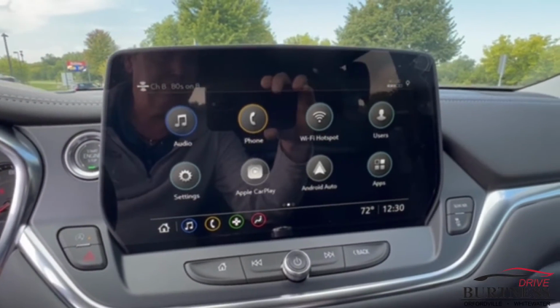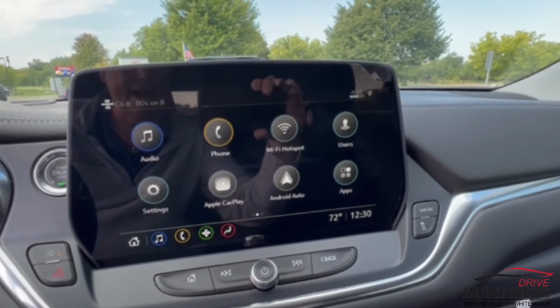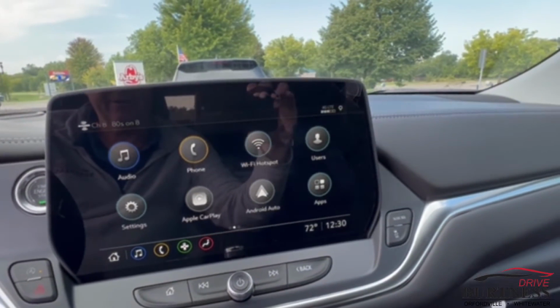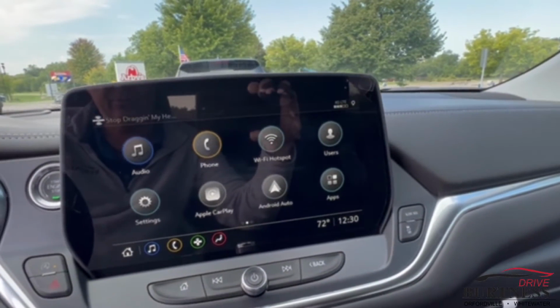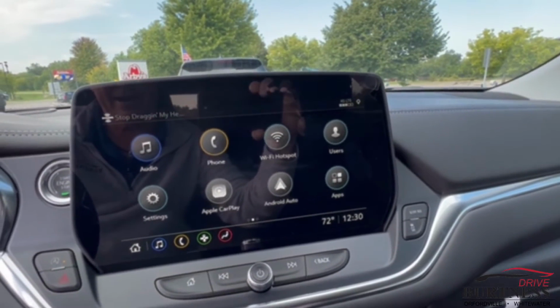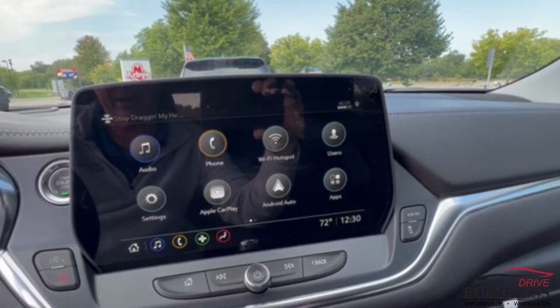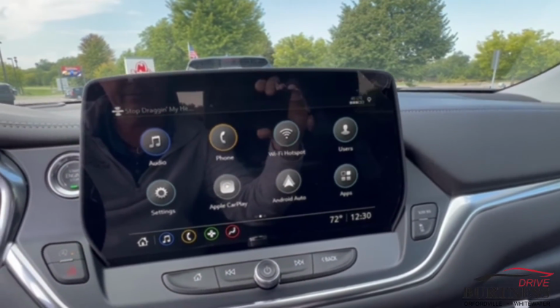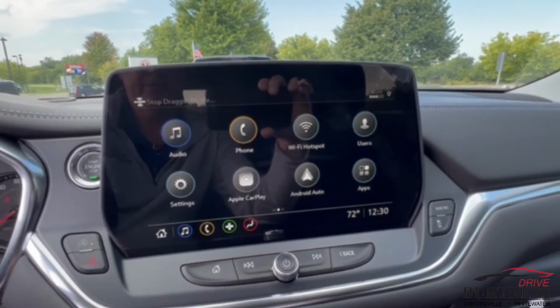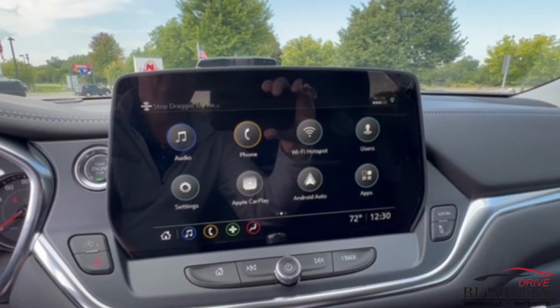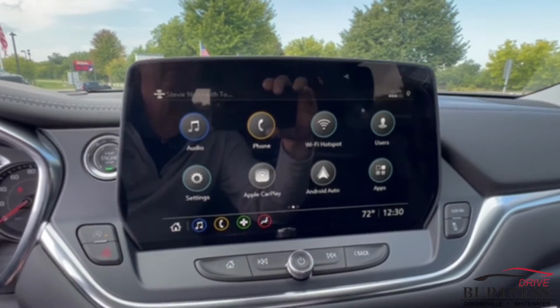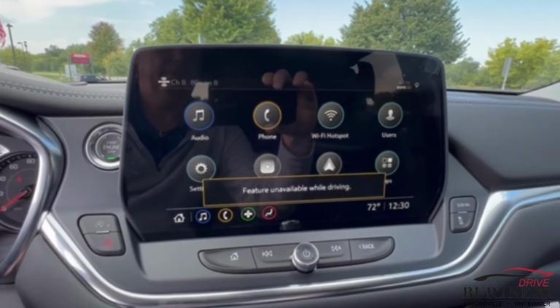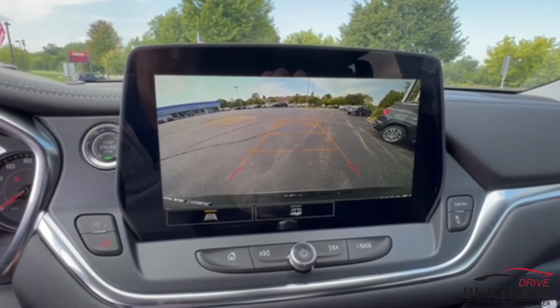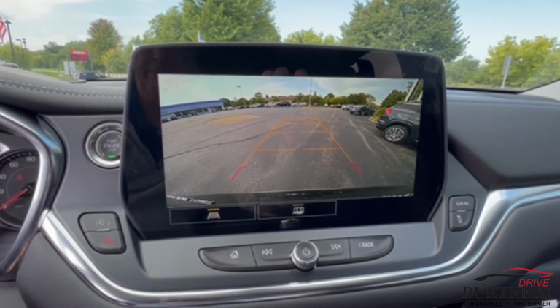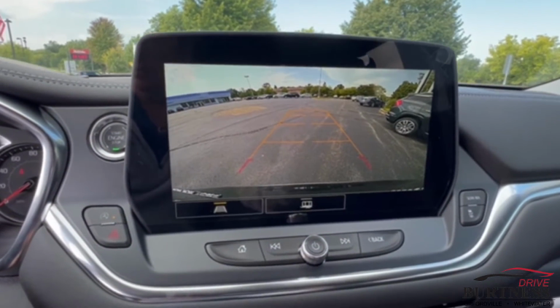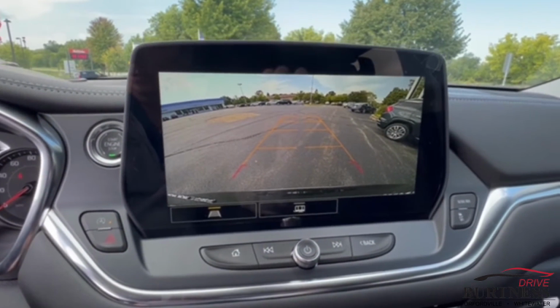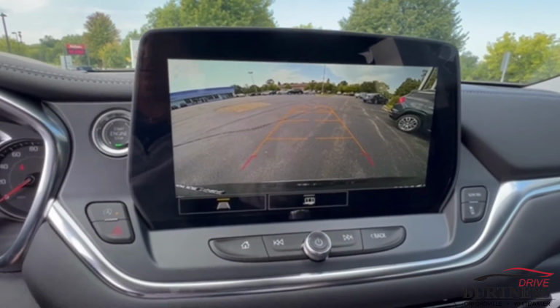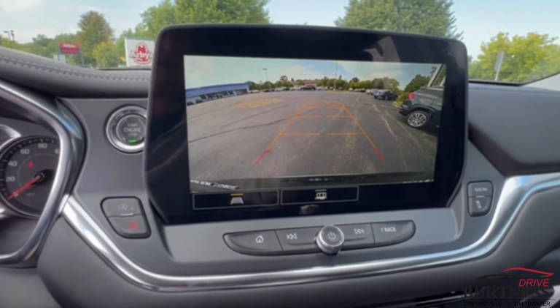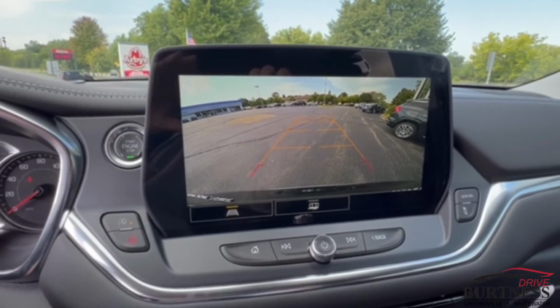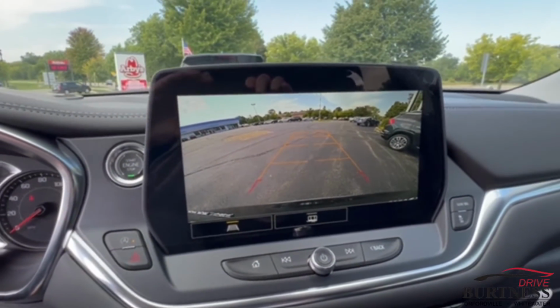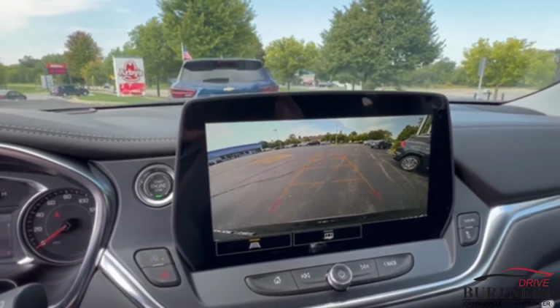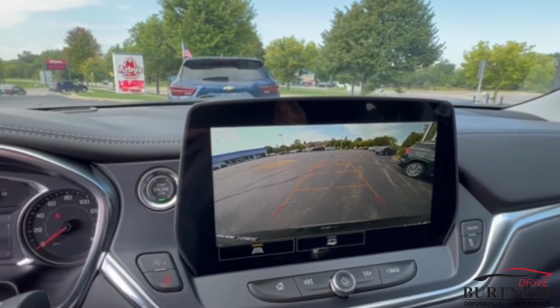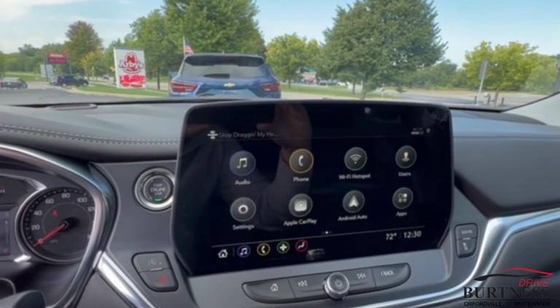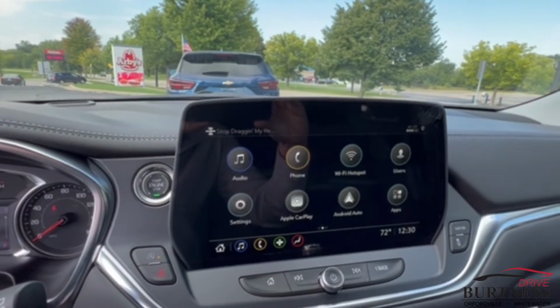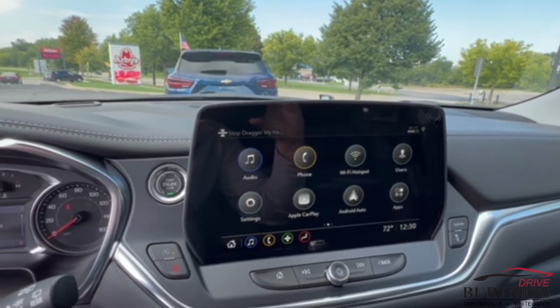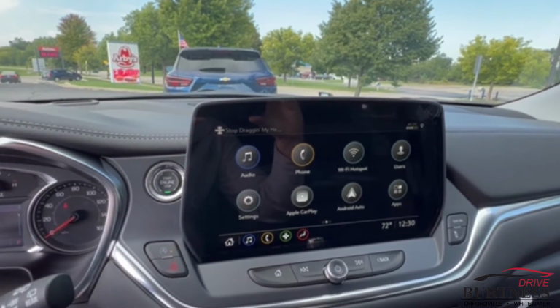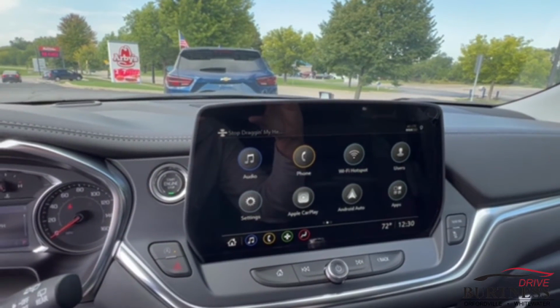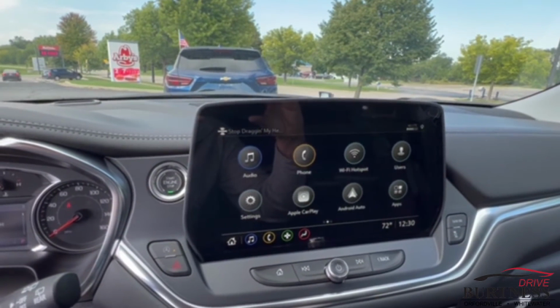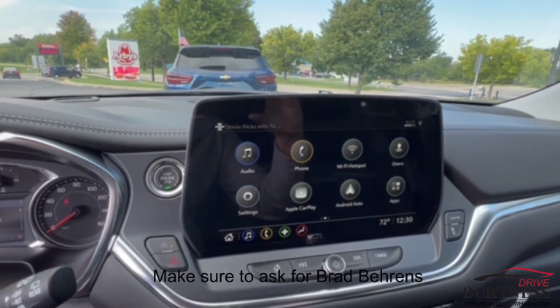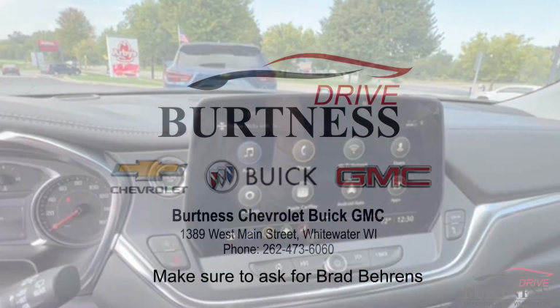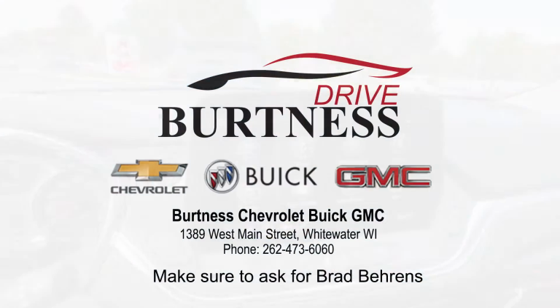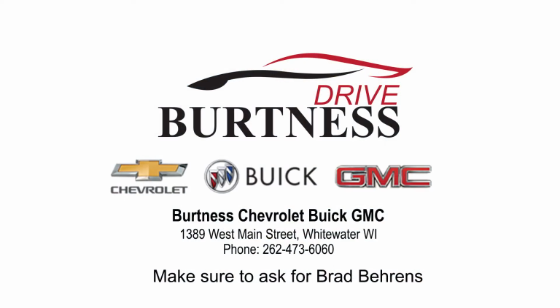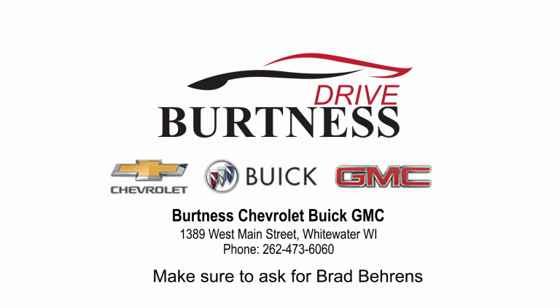It's also got Apple CarPlay, Android Auto, Wi-Fi hotspot, and your backup camera. I'll get this over to you here shortly — any questions, give us a call at 262-473-6060. Thanks, Dan.